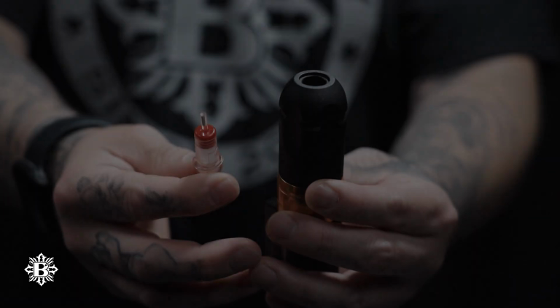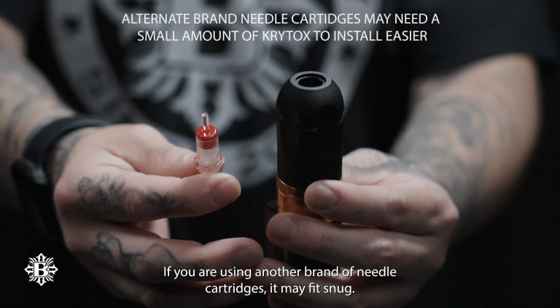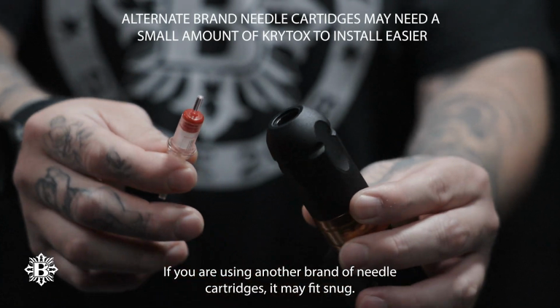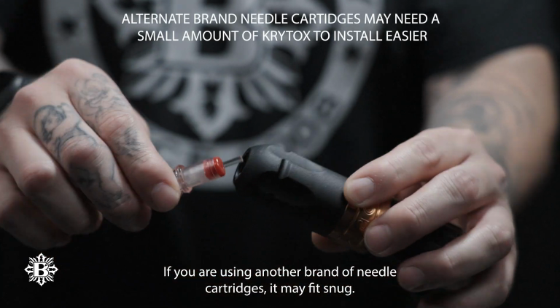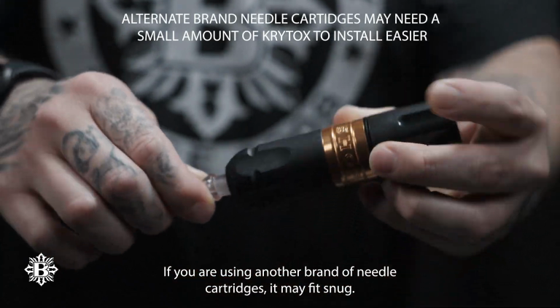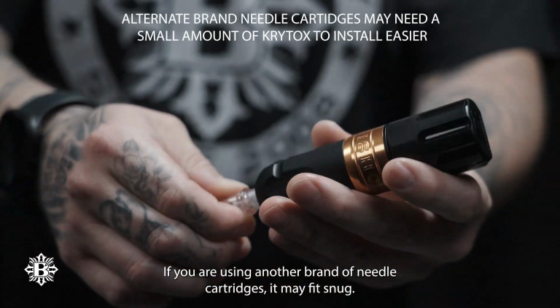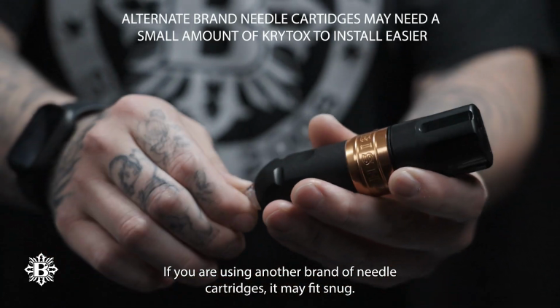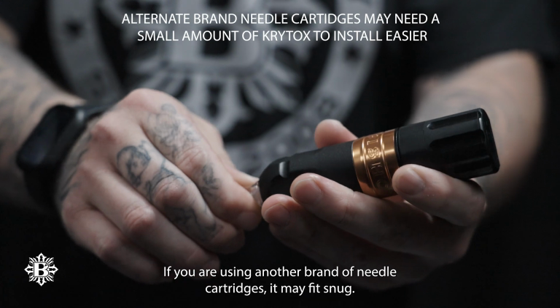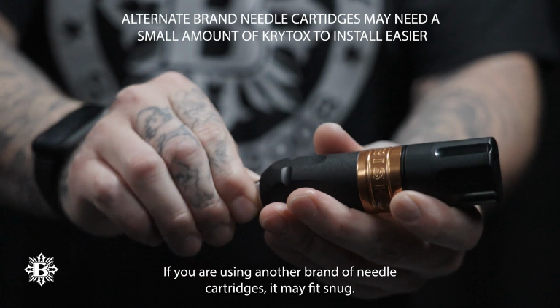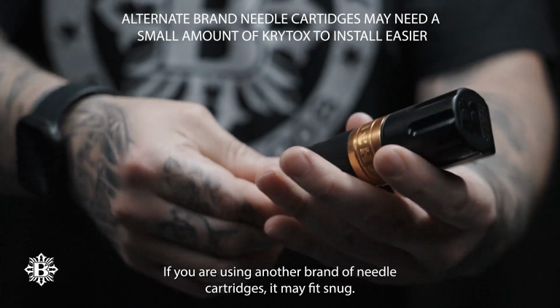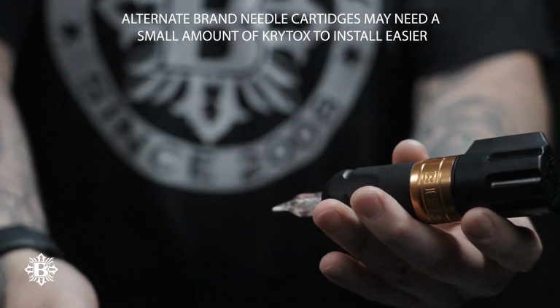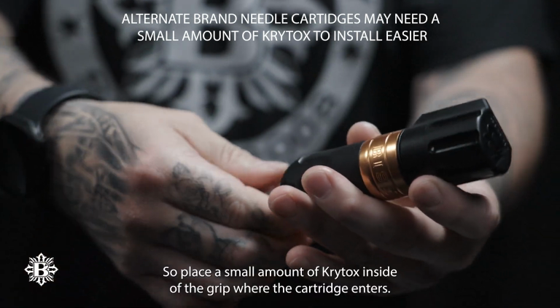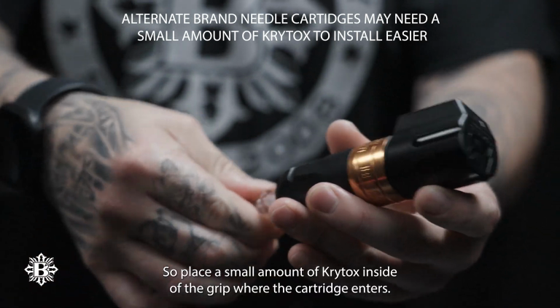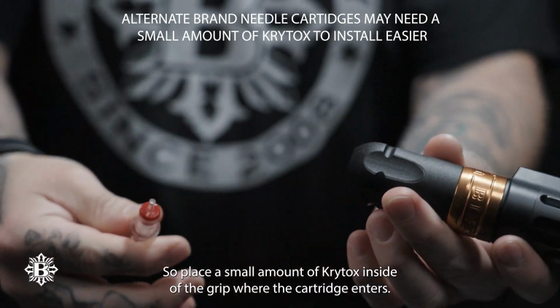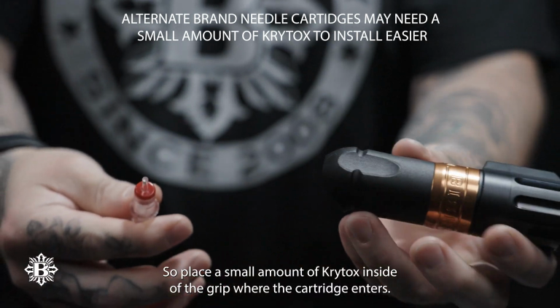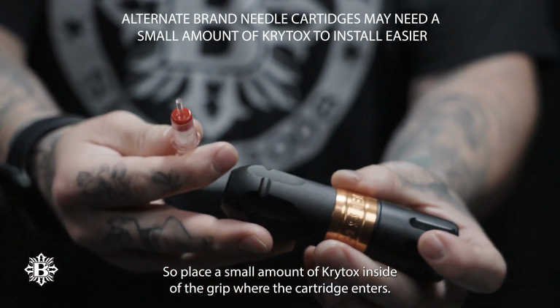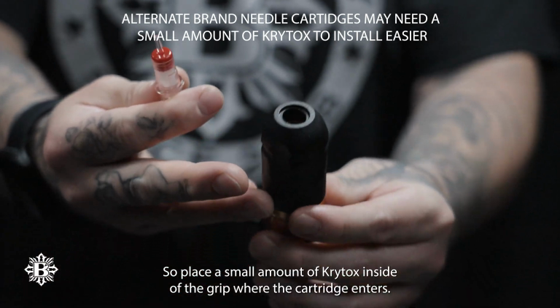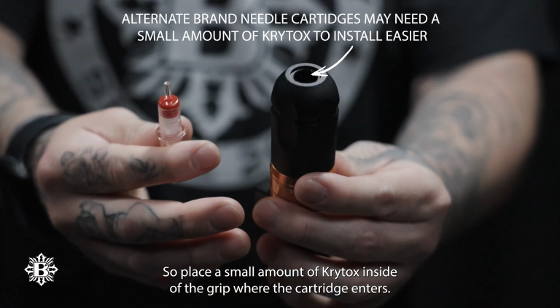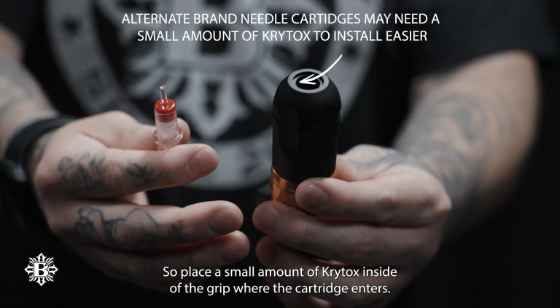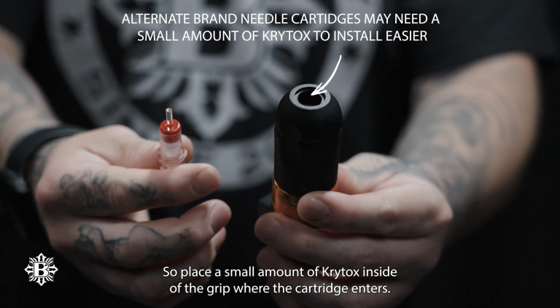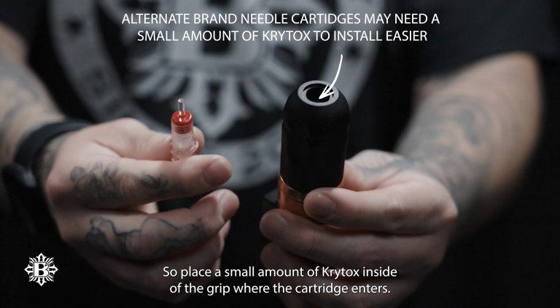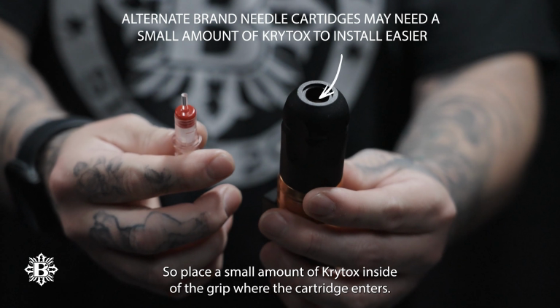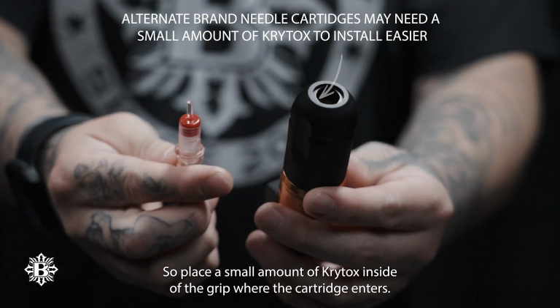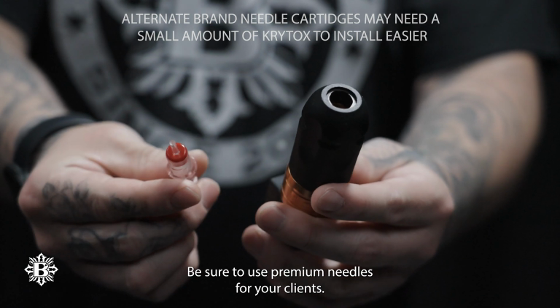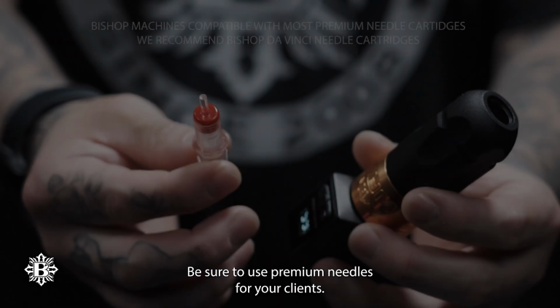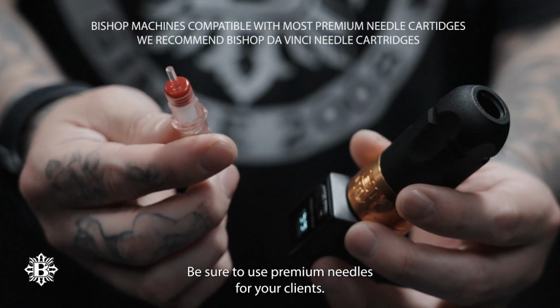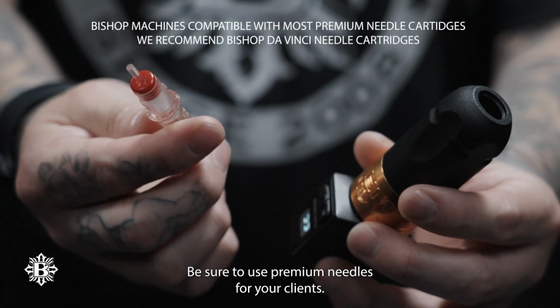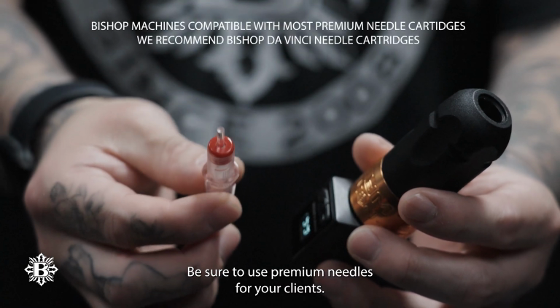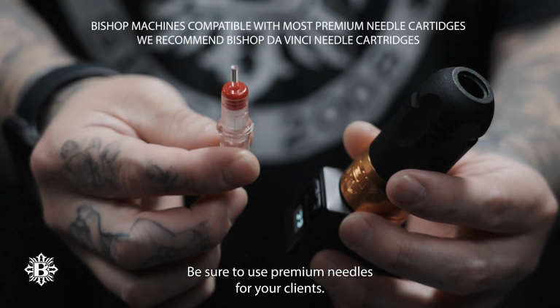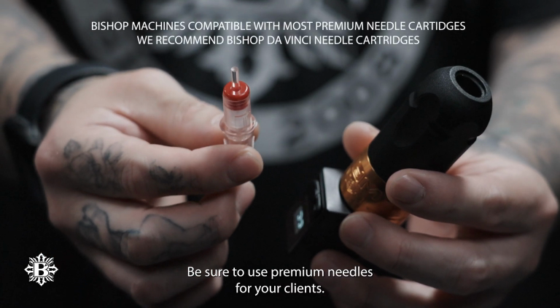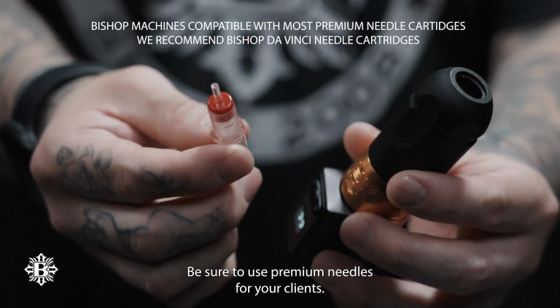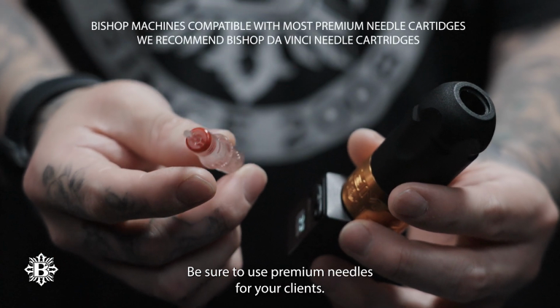If you are using another brand of needle cartridges, it may fit snug. So place a small amount of Krytox inside of the grip where the cartridge enters. Be sure to use premium needles for your clients.